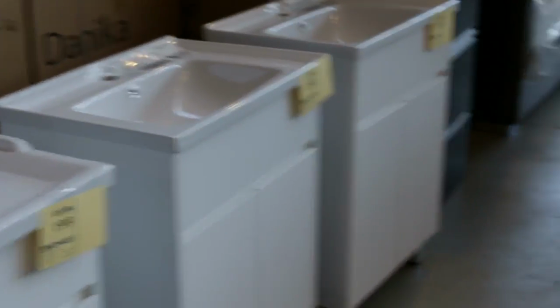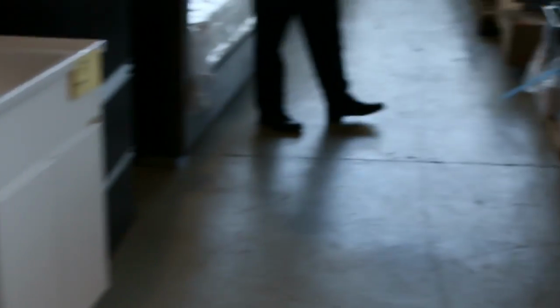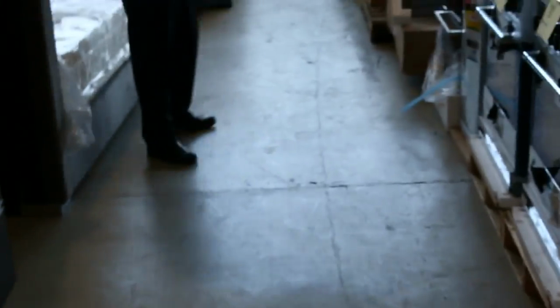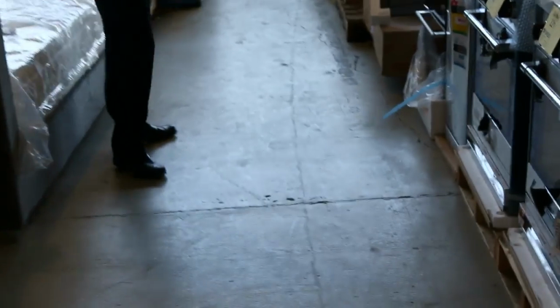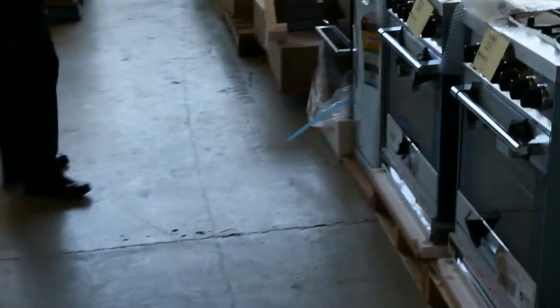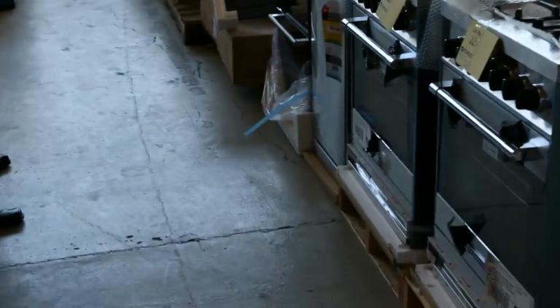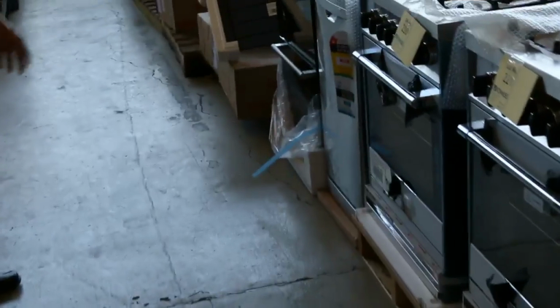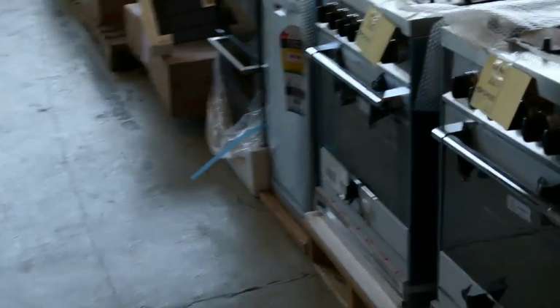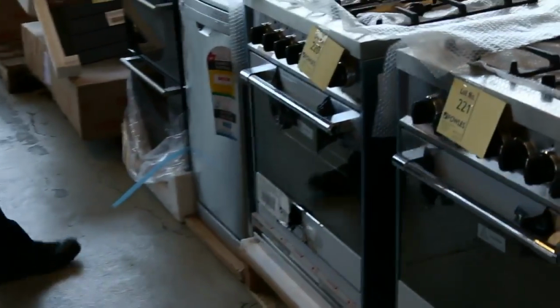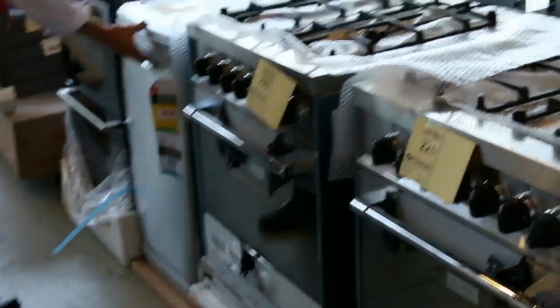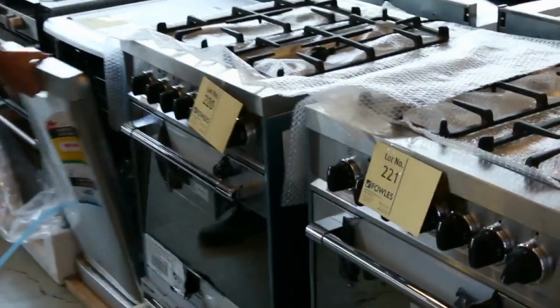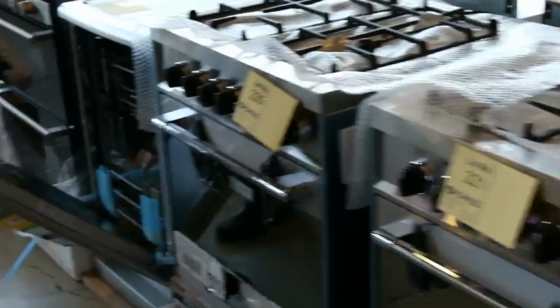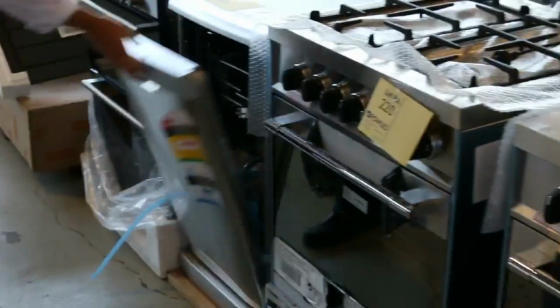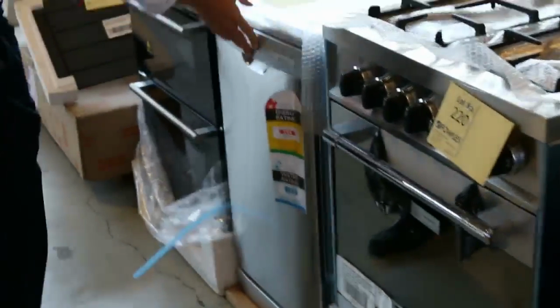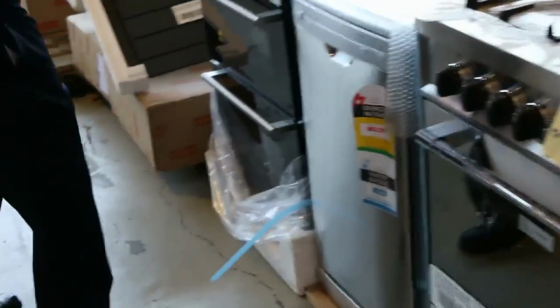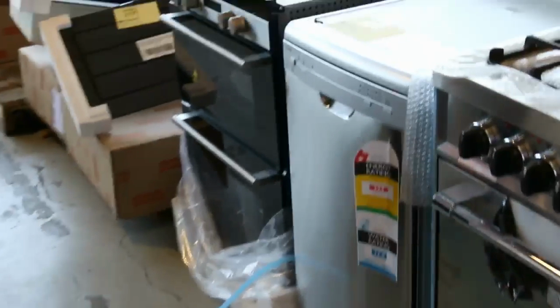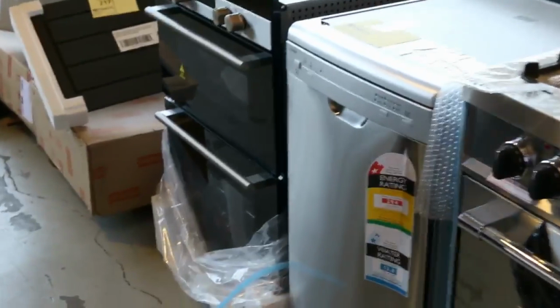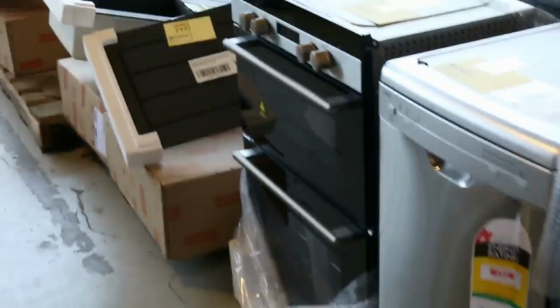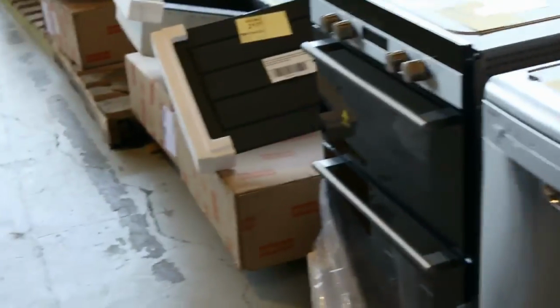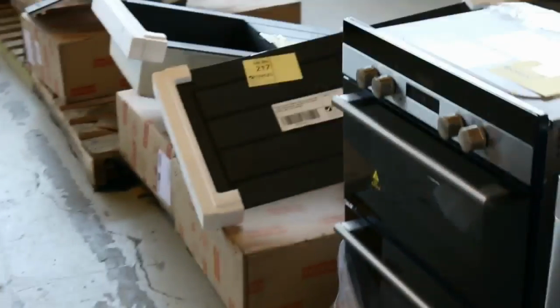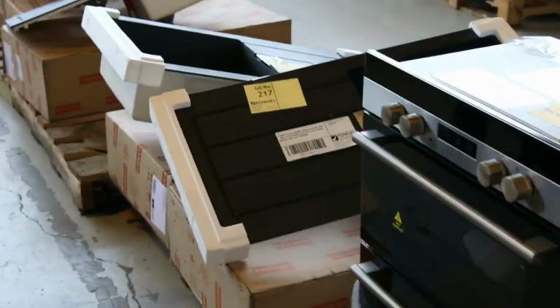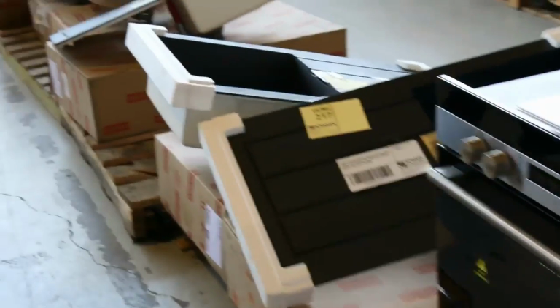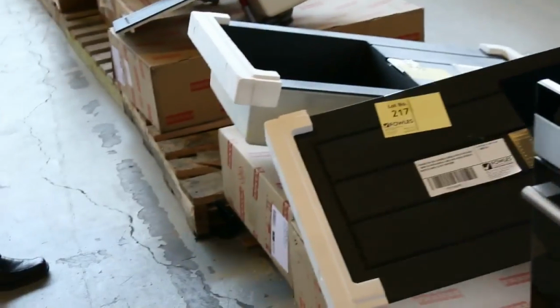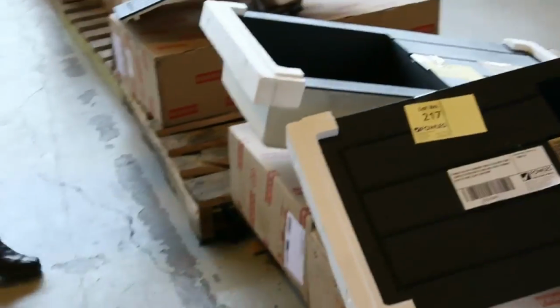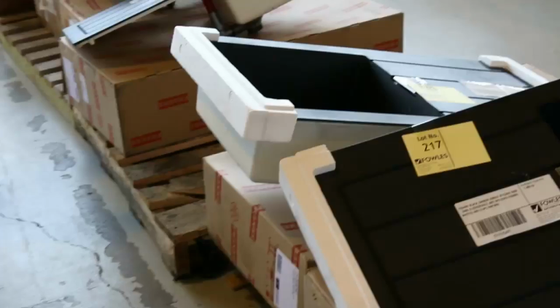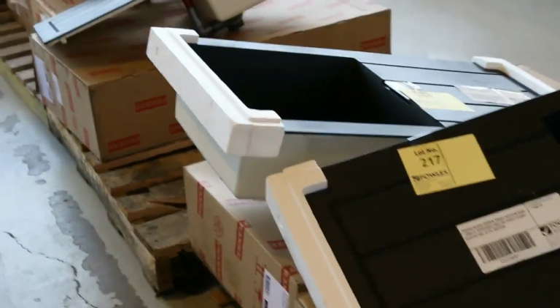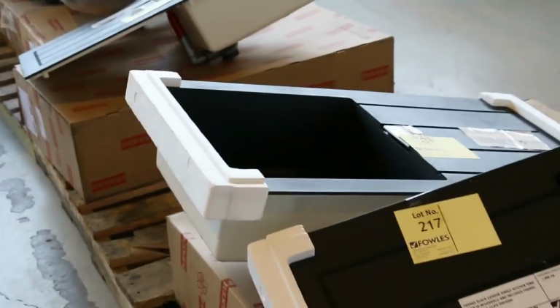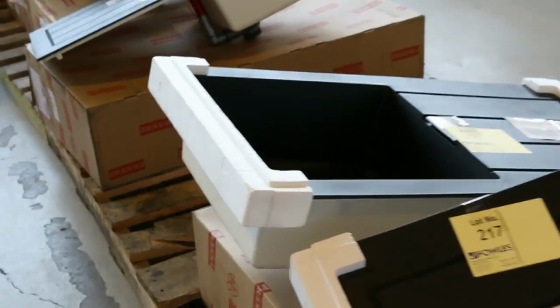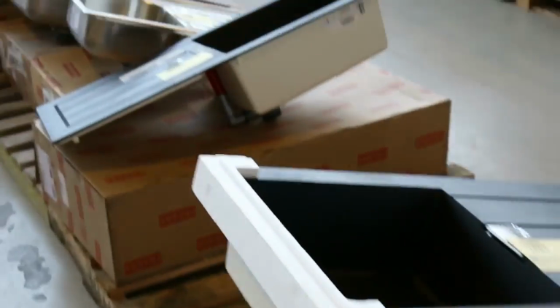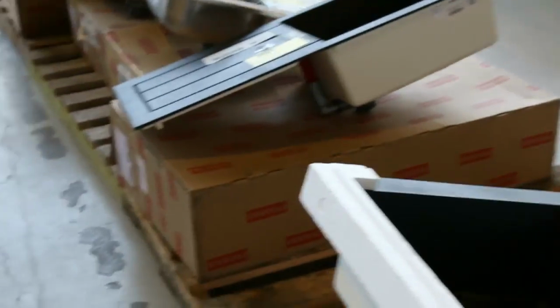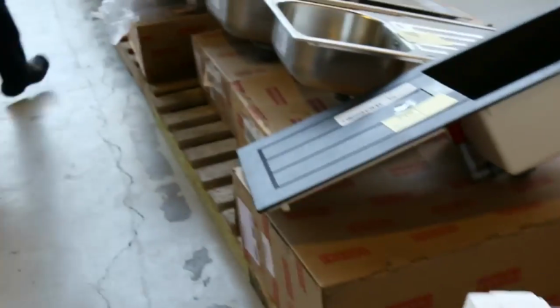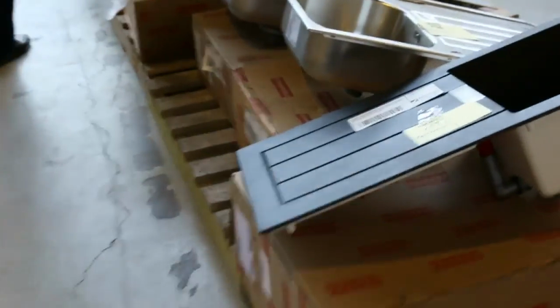Moving a bit further forward, we've got some Italian cookware, beautiful Technogas freestanding cookers, also 450 mil dishwashers, double ovens. Moving down you can also see beautiful black Frankie sinks and some stainless steel sinks there.